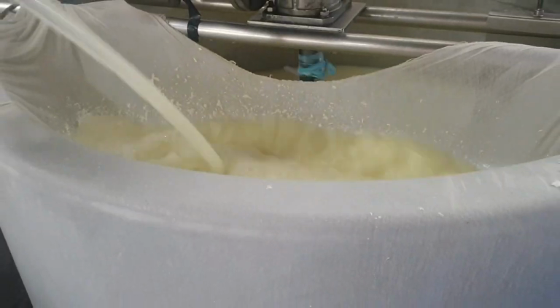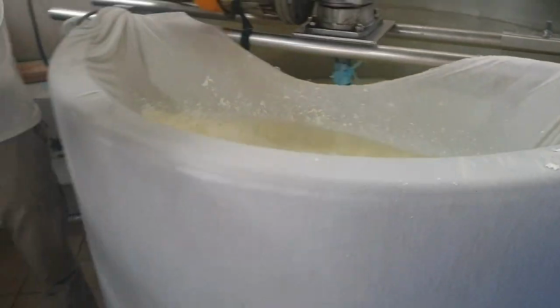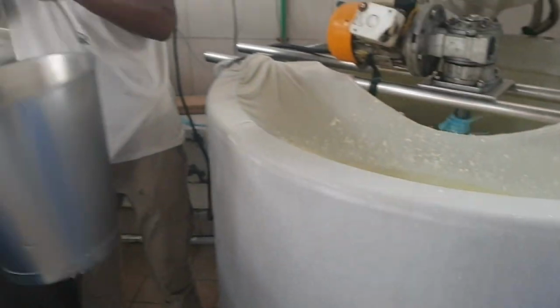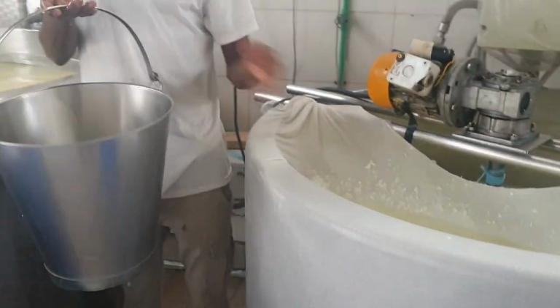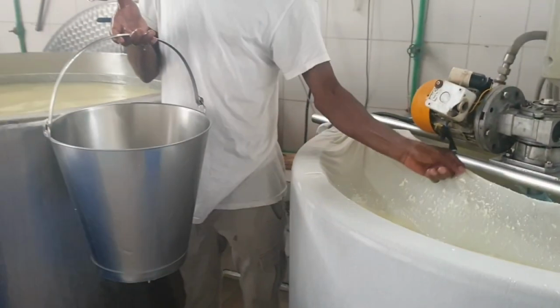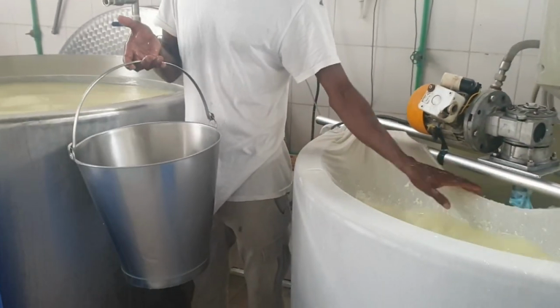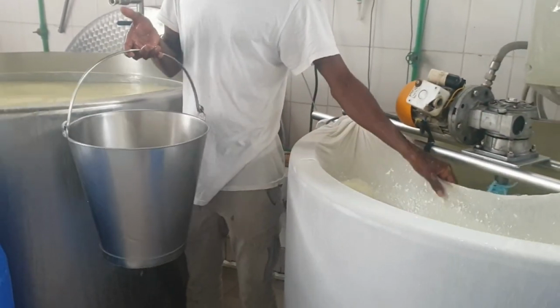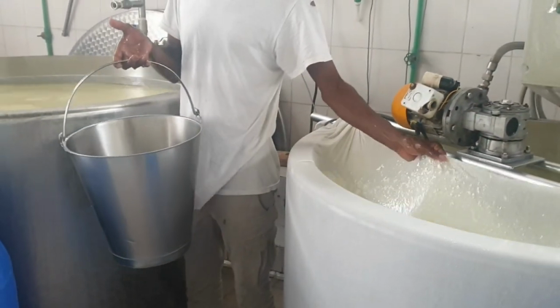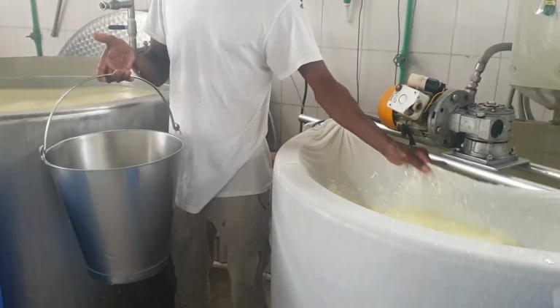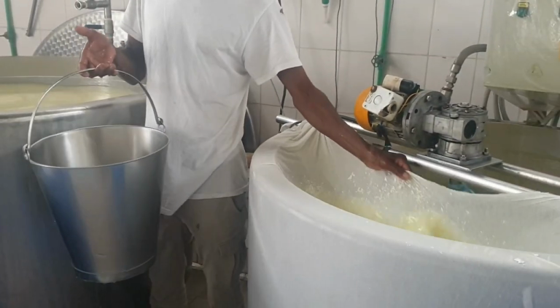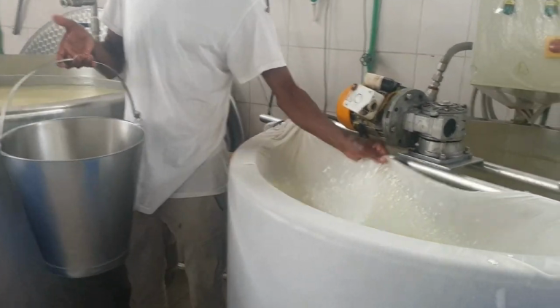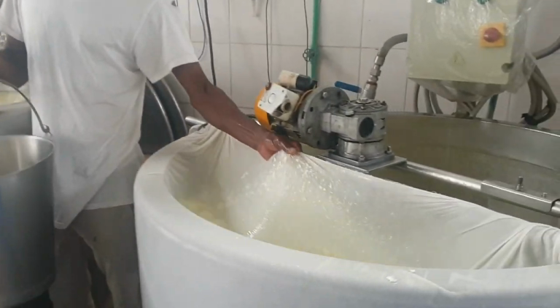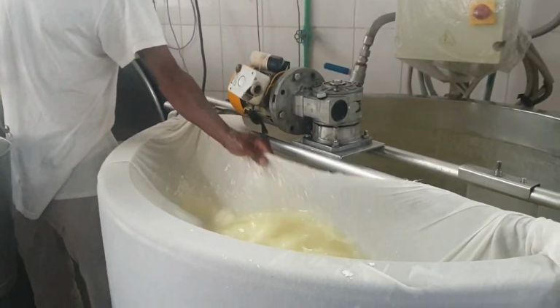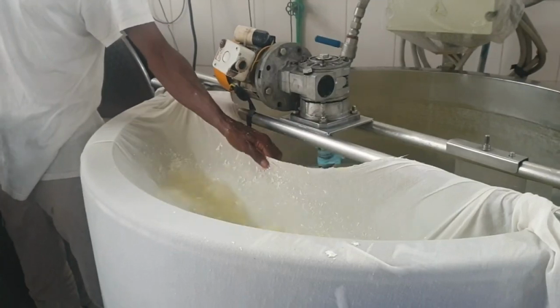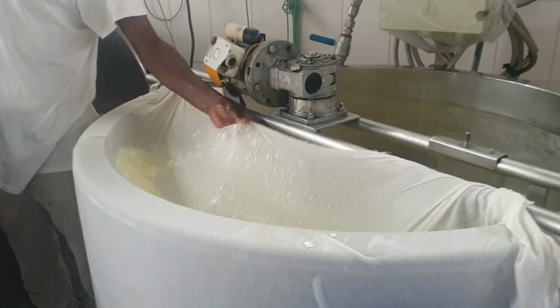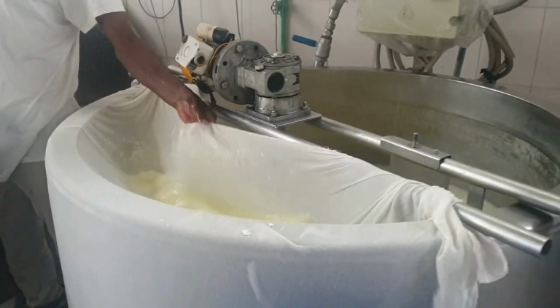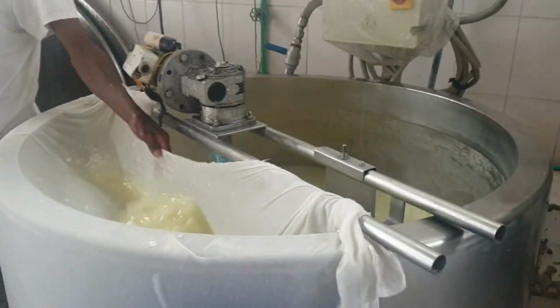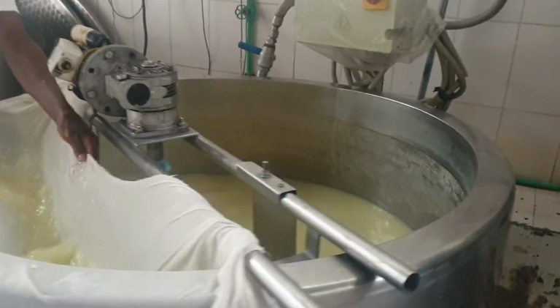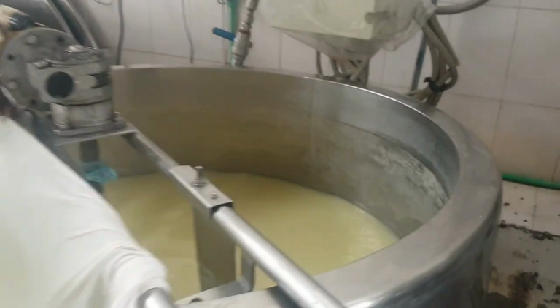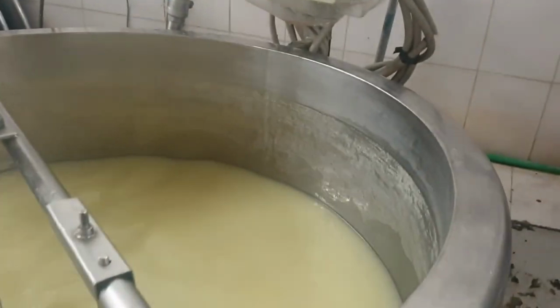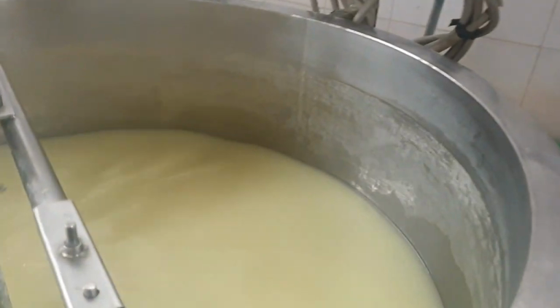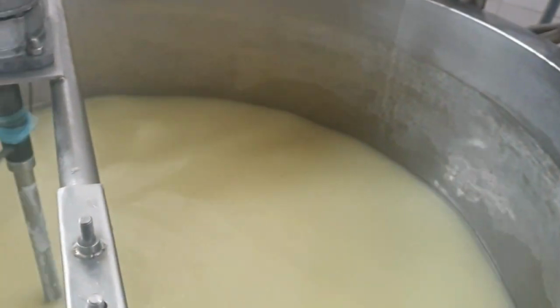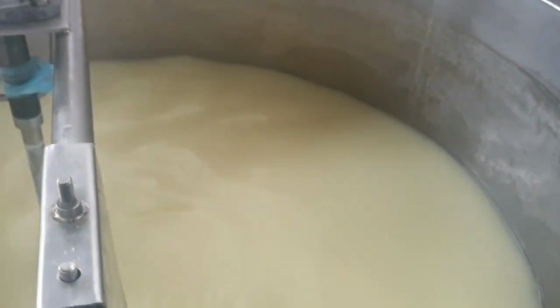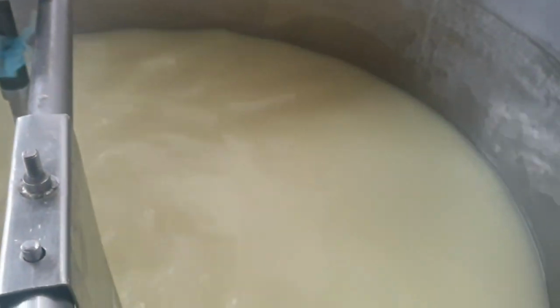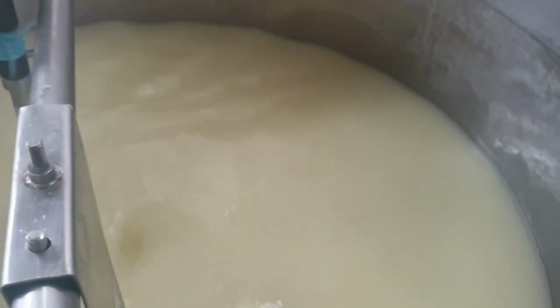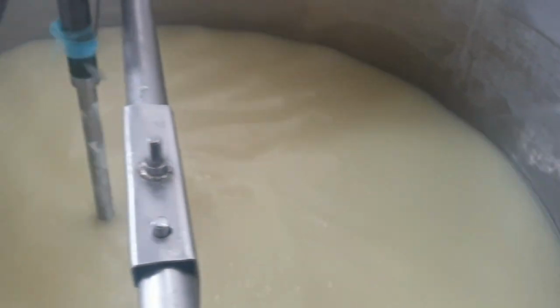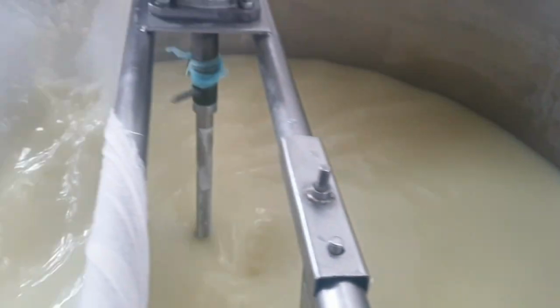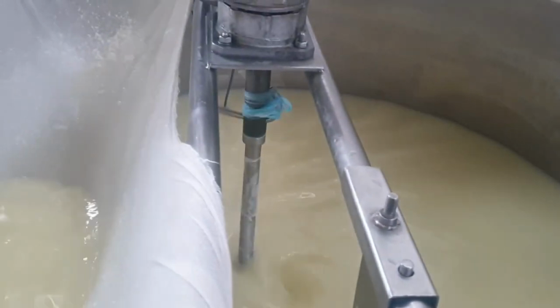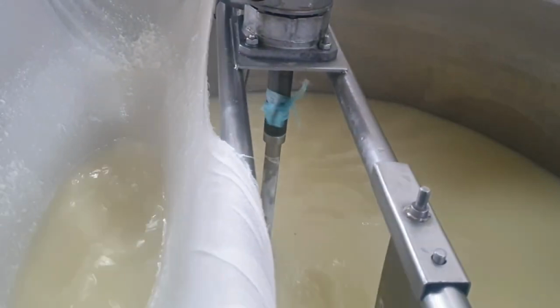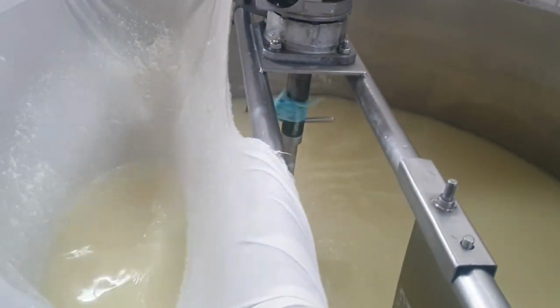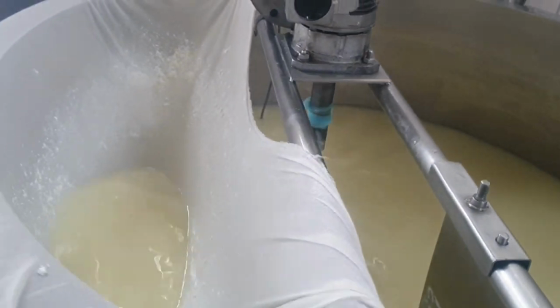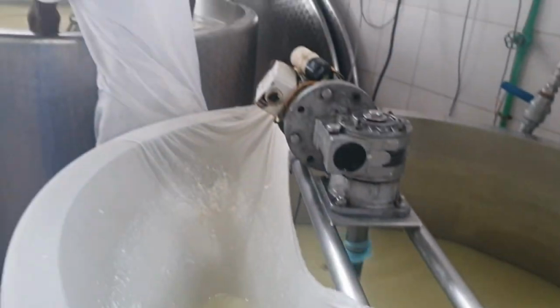Right now the curd is deposited under the whey and fermentation will take place. It will take three to three and a half hours before it is molded and stretched into mozzarella.